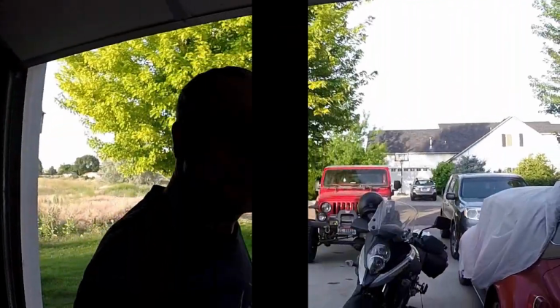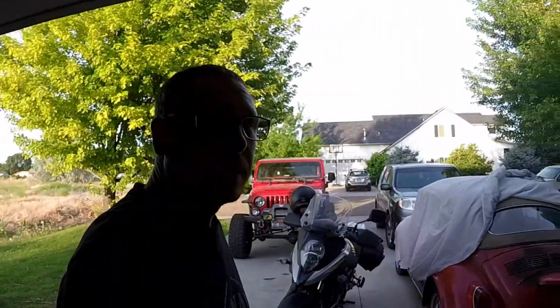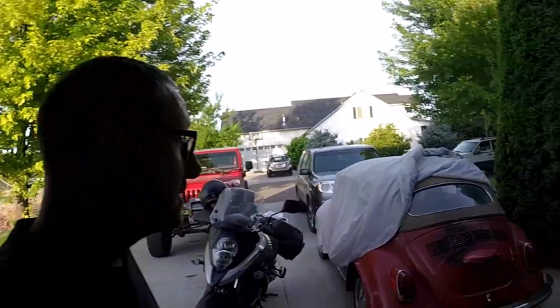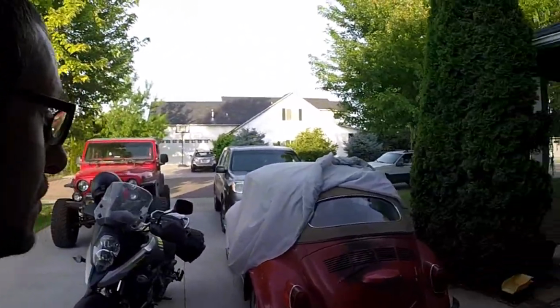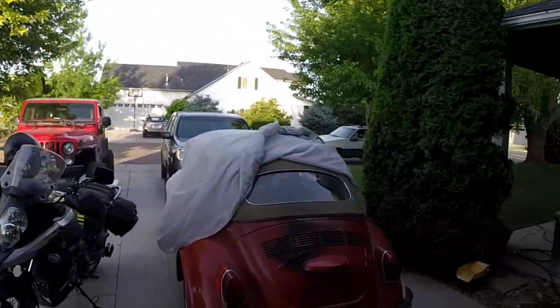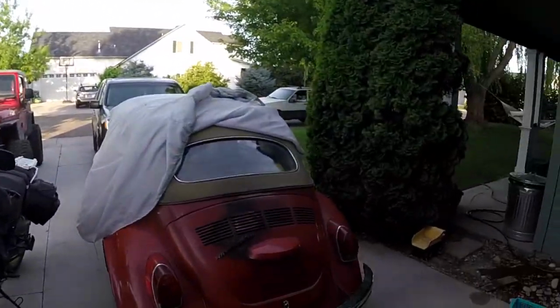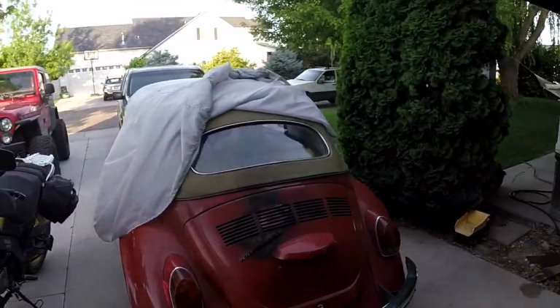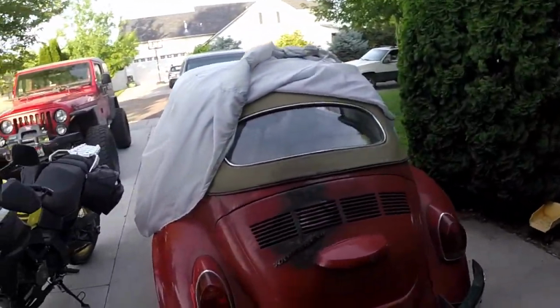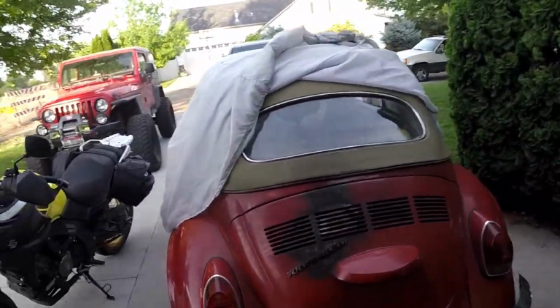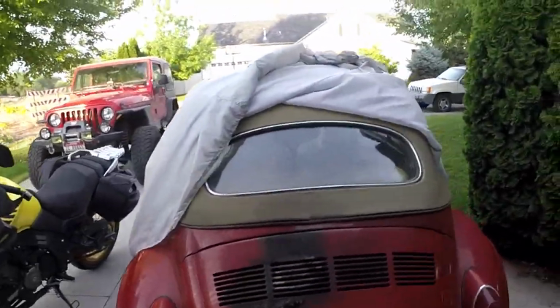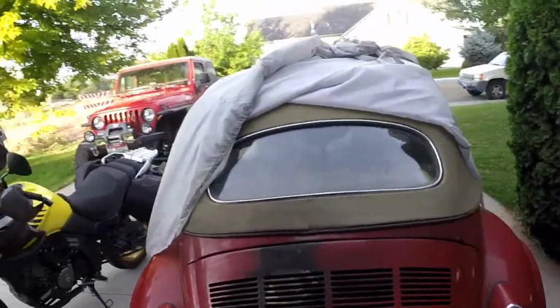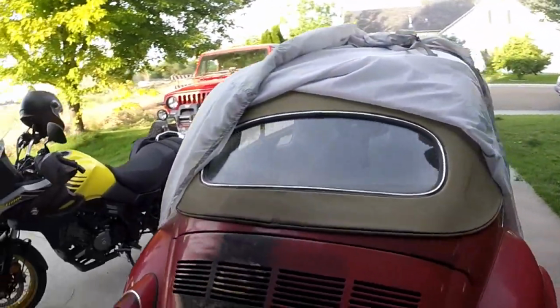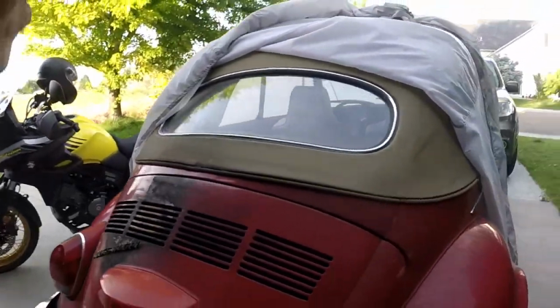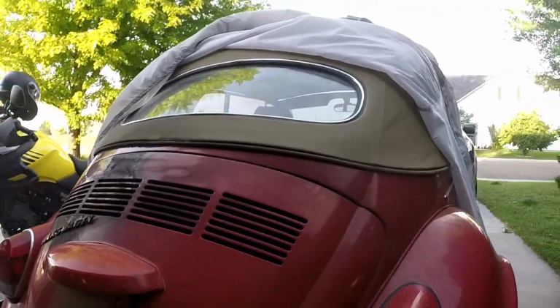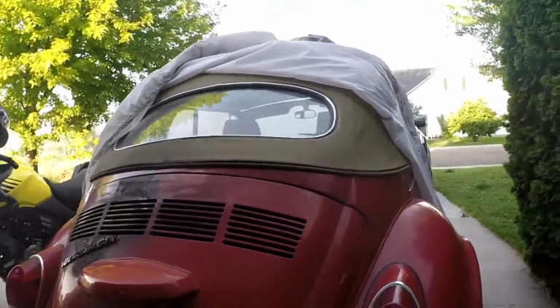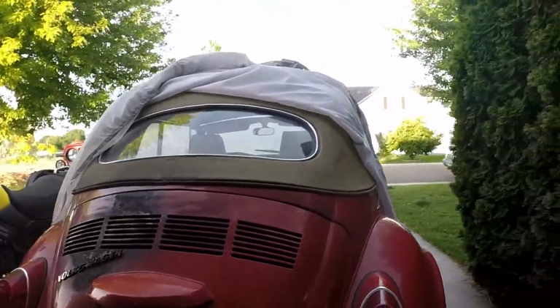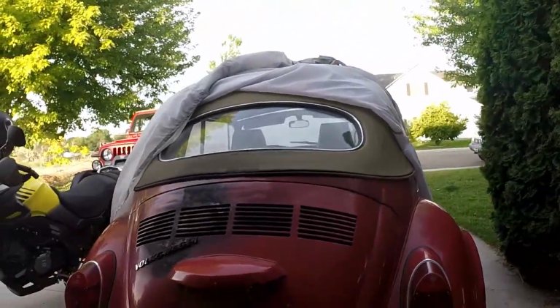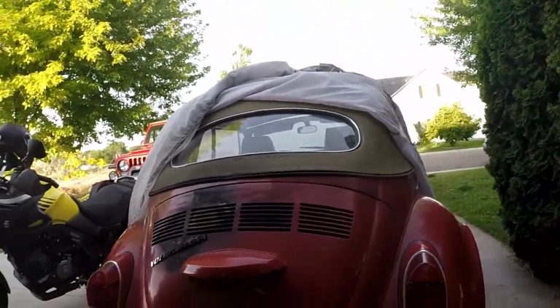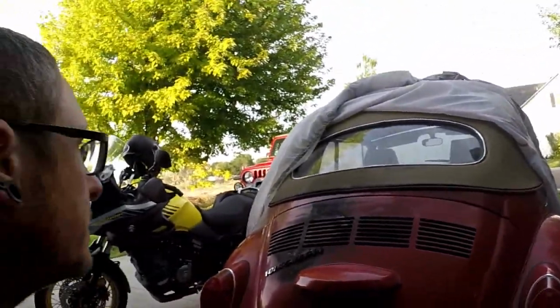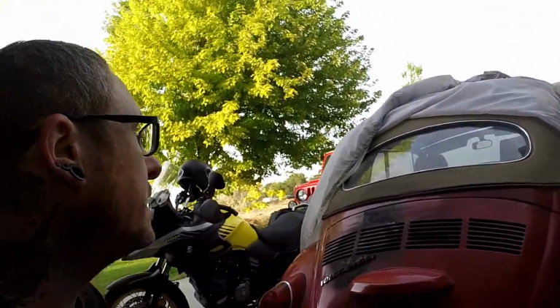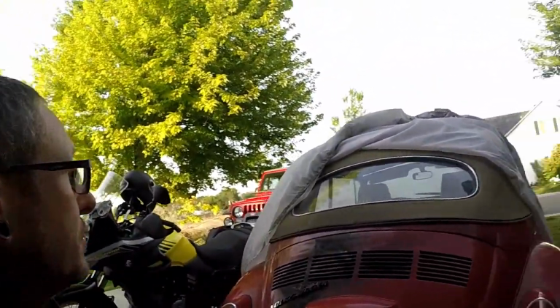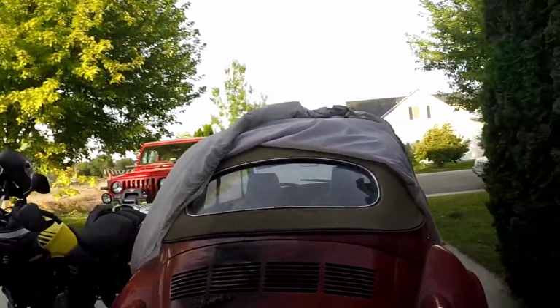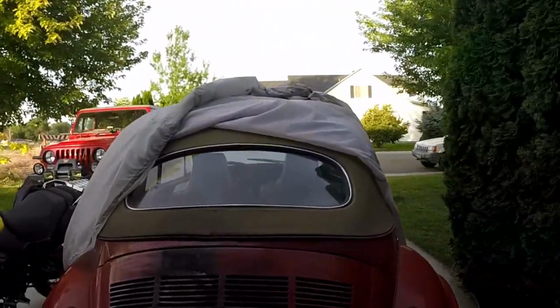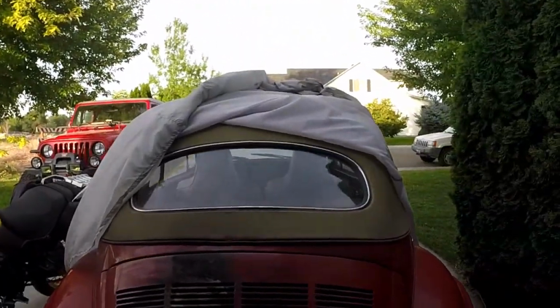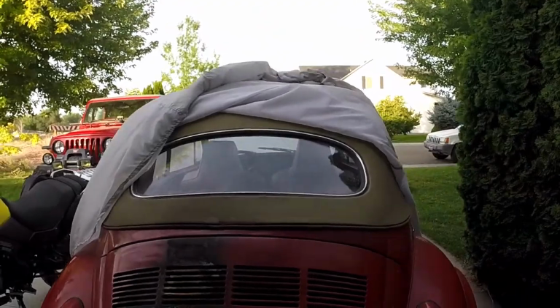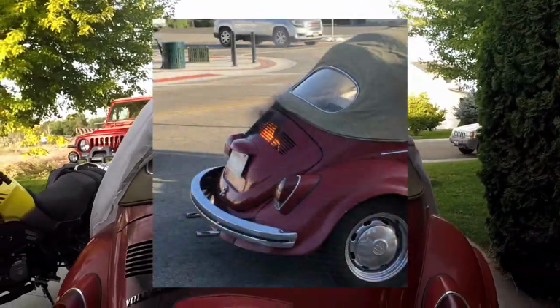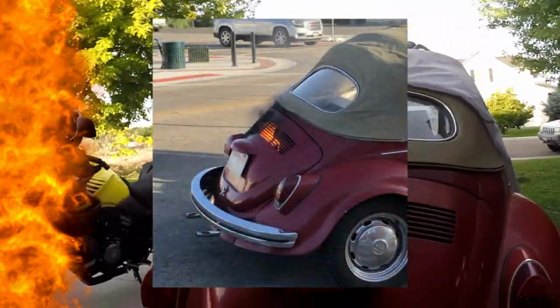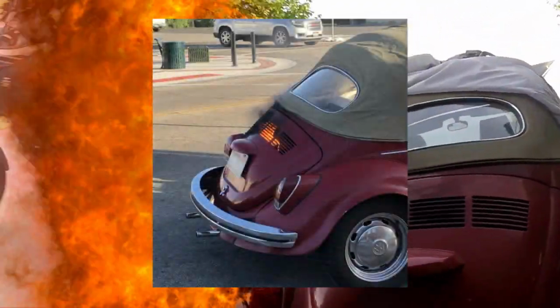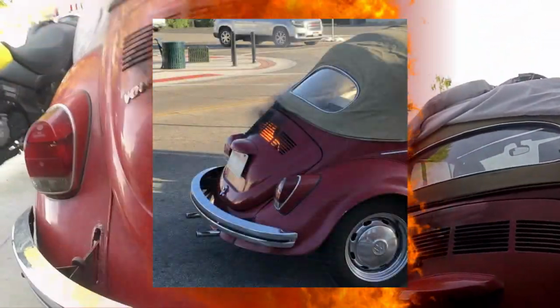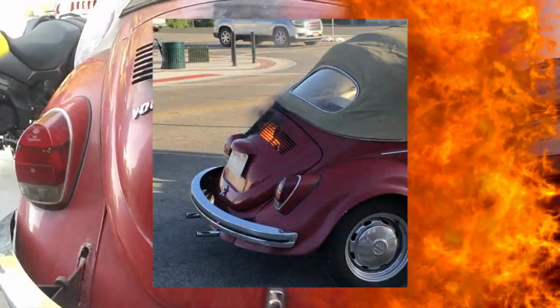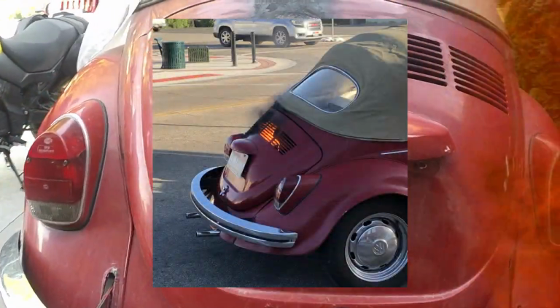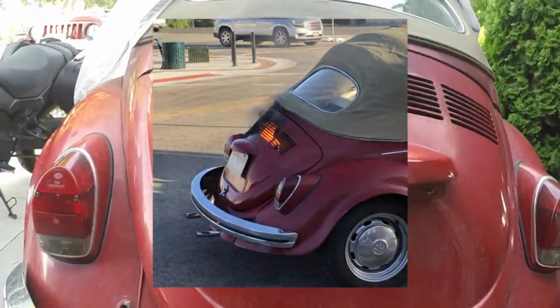Hey guys, welcome to my bug barbecue - a 1971 Super Beetle convertible that I restored. I put in a new pan, interior, and top on it. Let's see how bad the fire damage is. Not too bad.